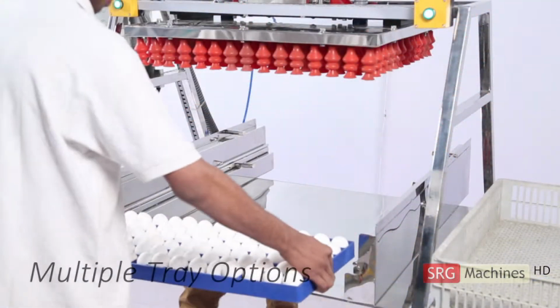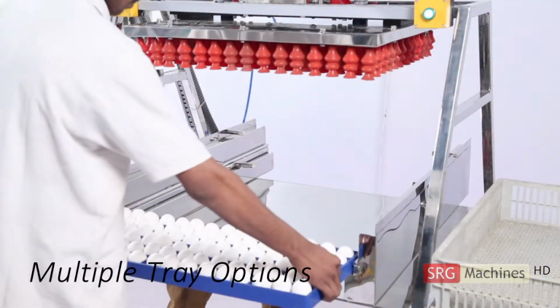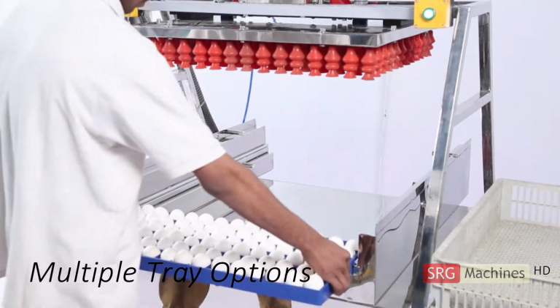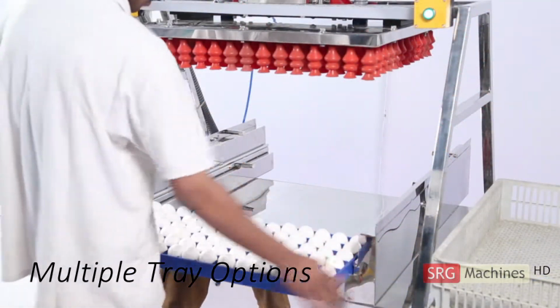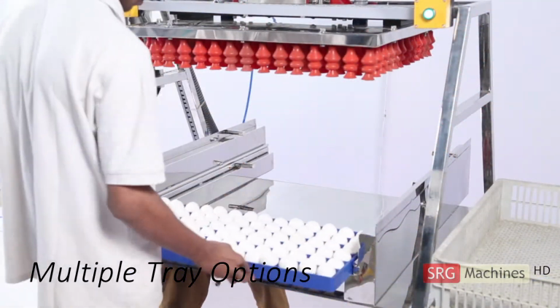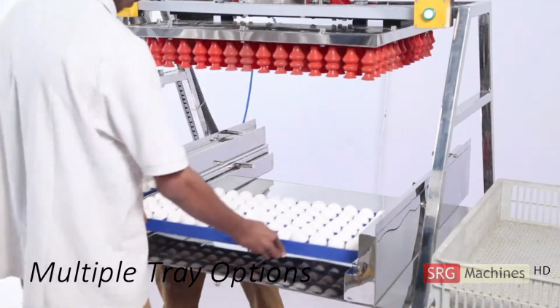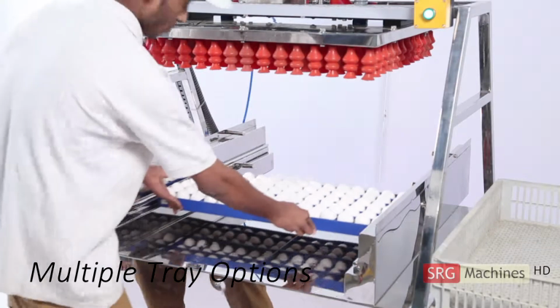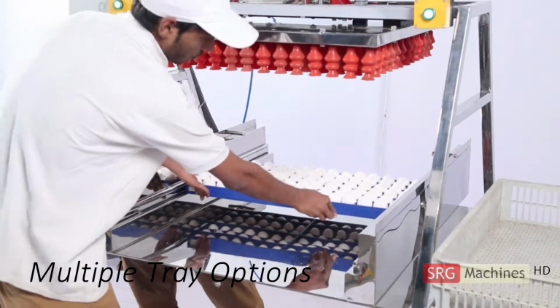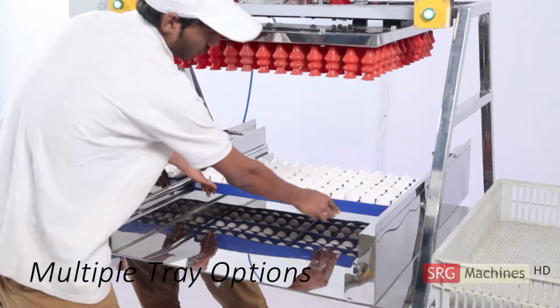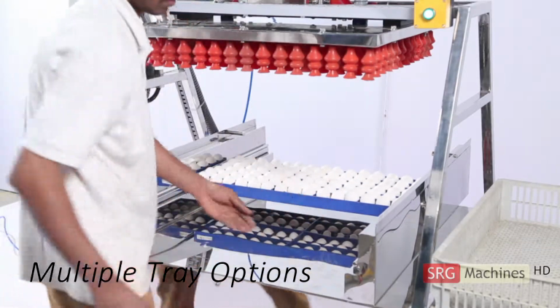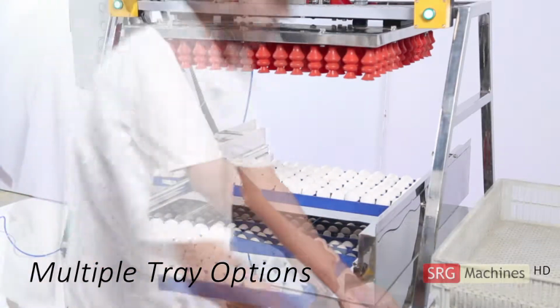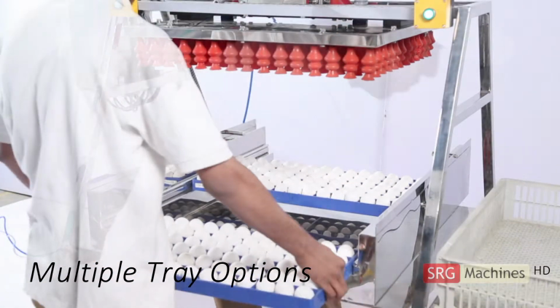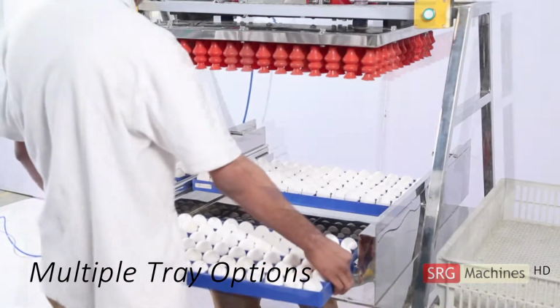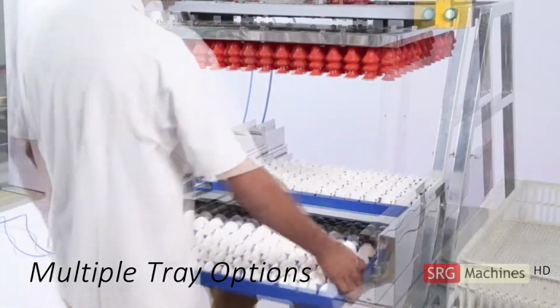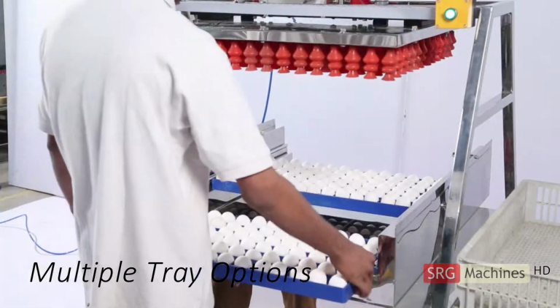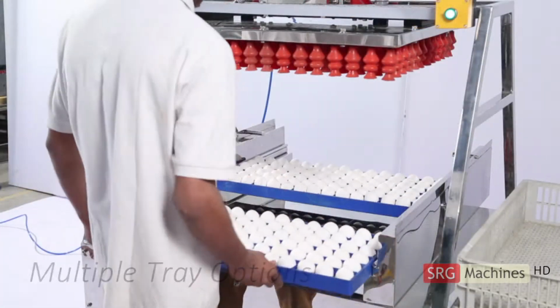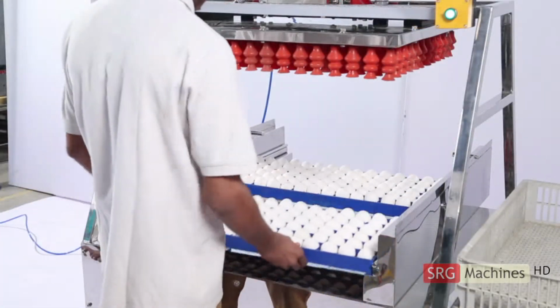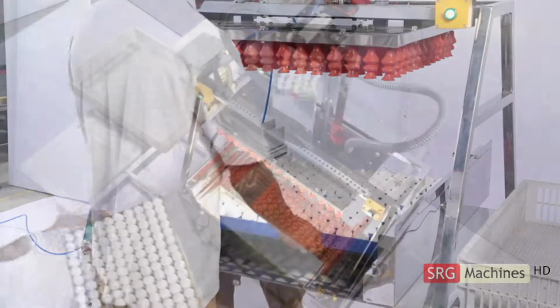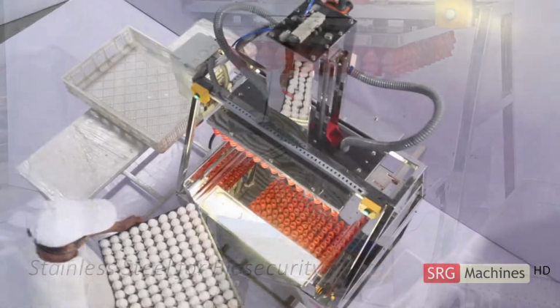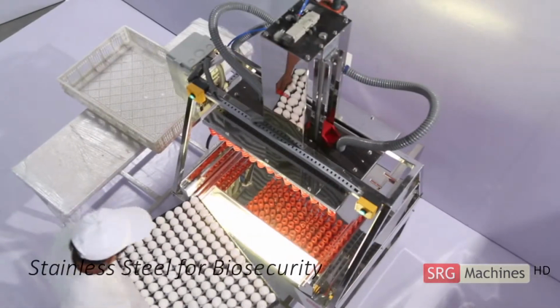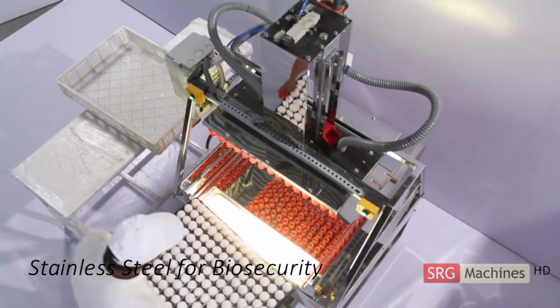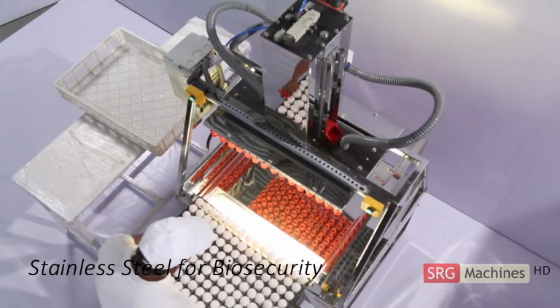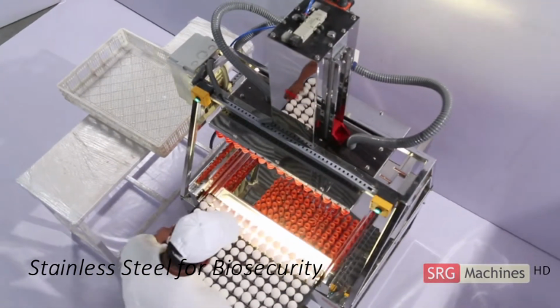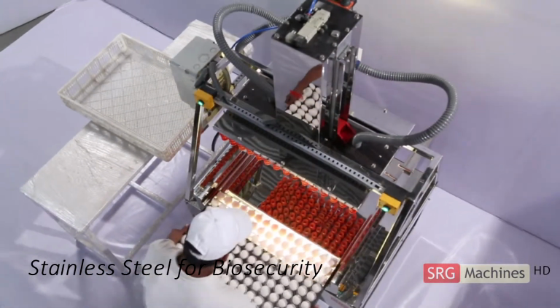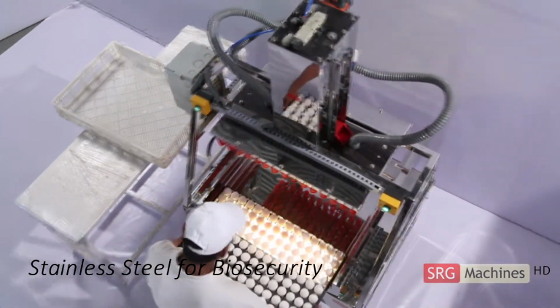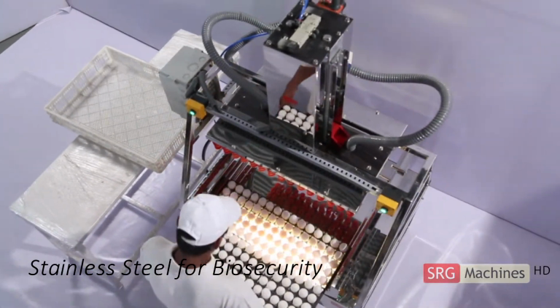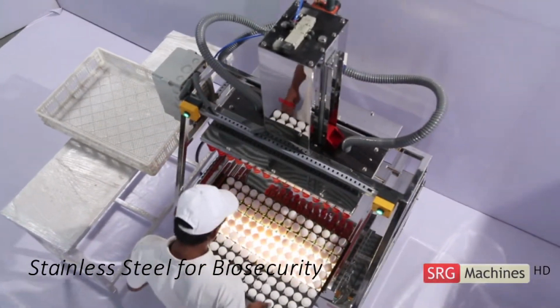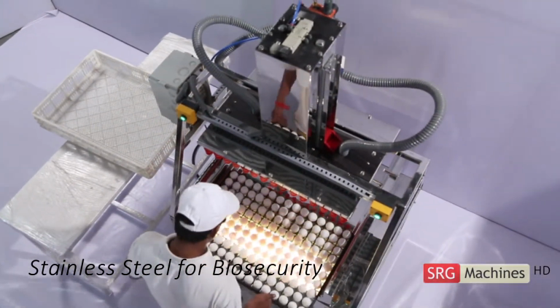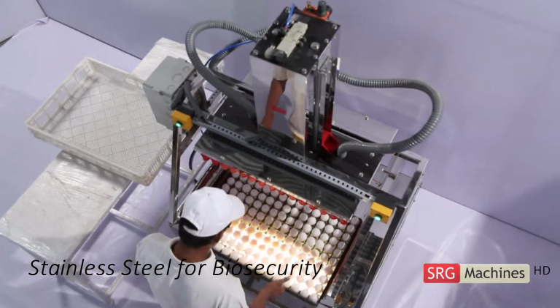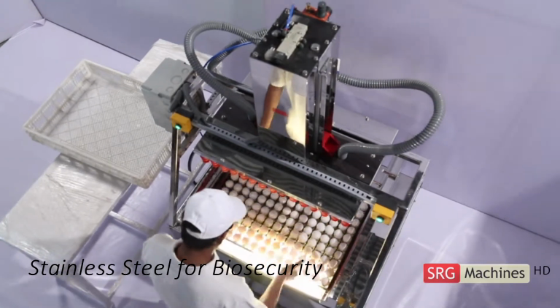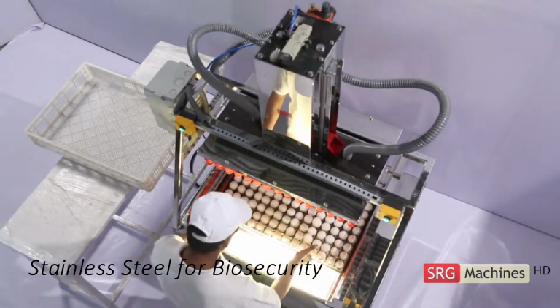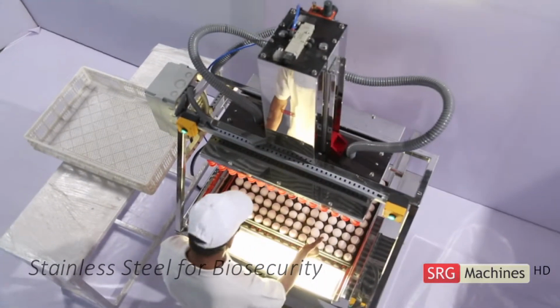AutoPak can be used with multiple tray options for different sizes of trays. The high quality stainless steel construction and water resistant electronics enable absolute biosecurity in your poultry hatchery.